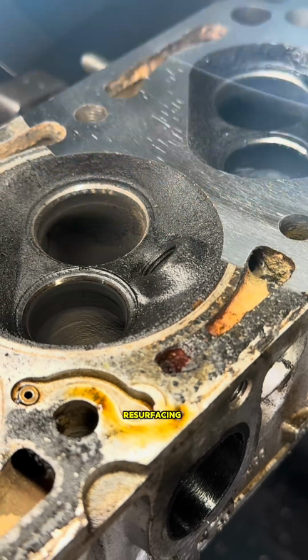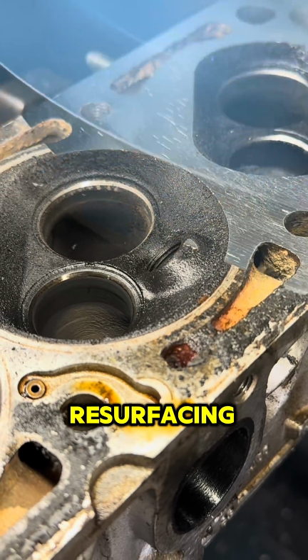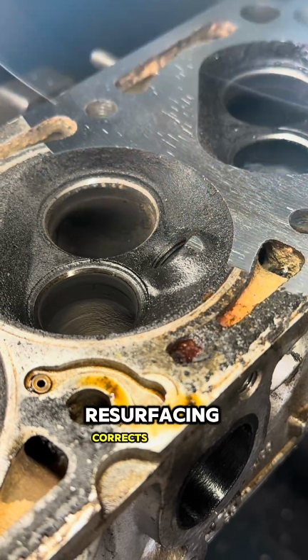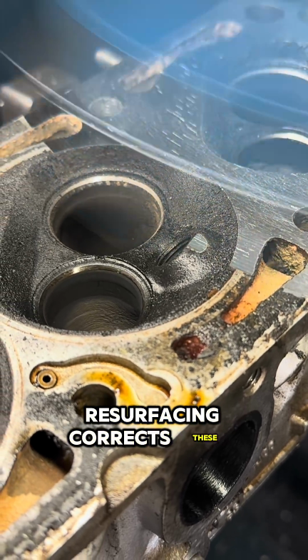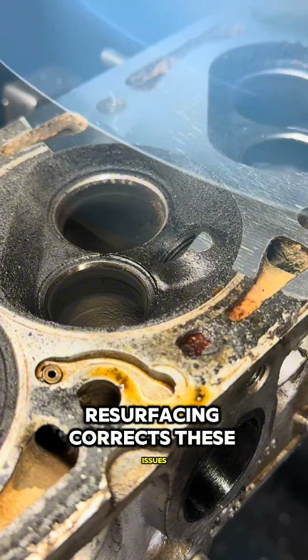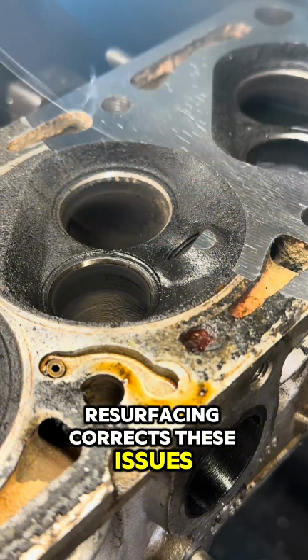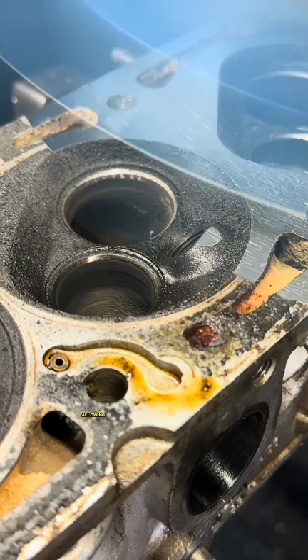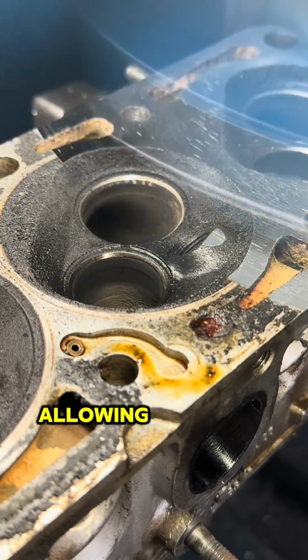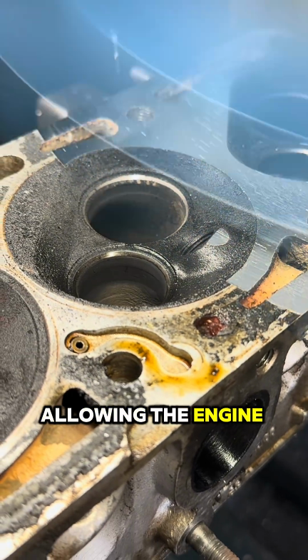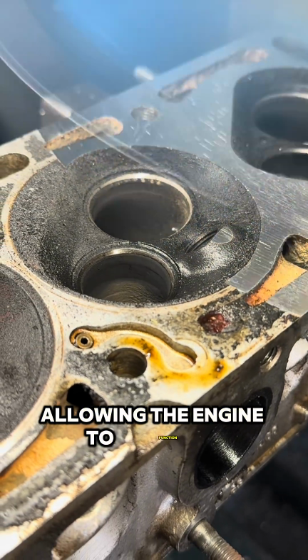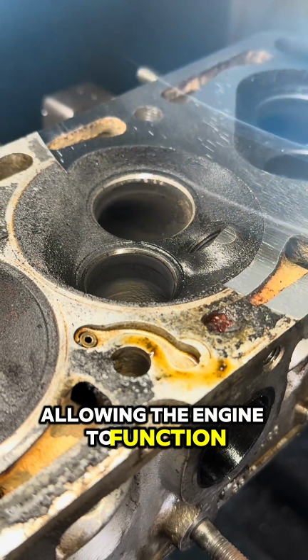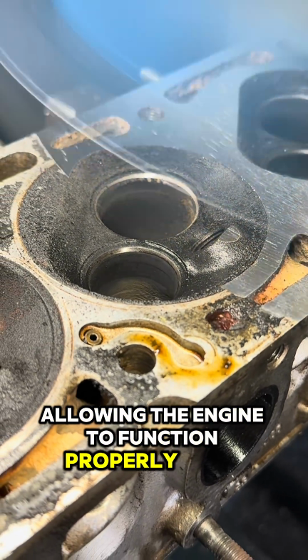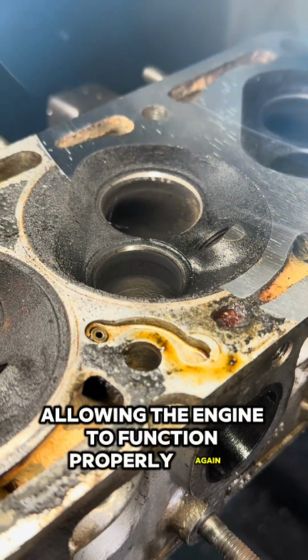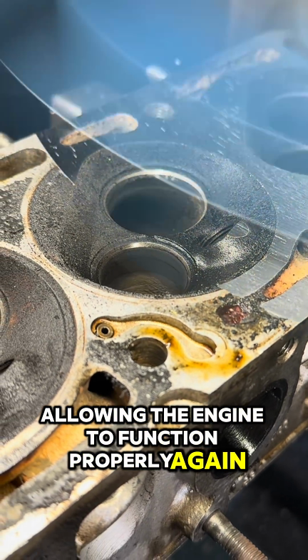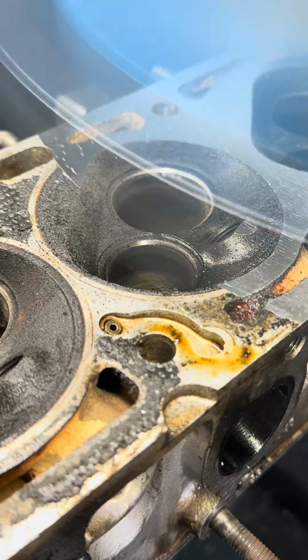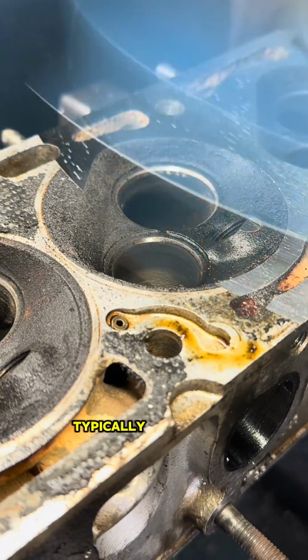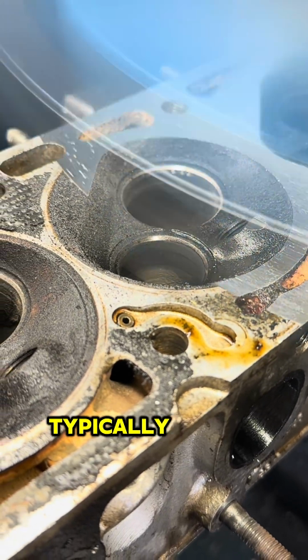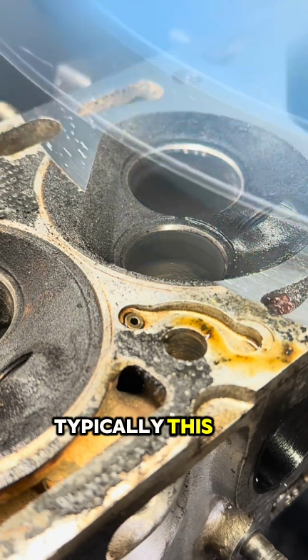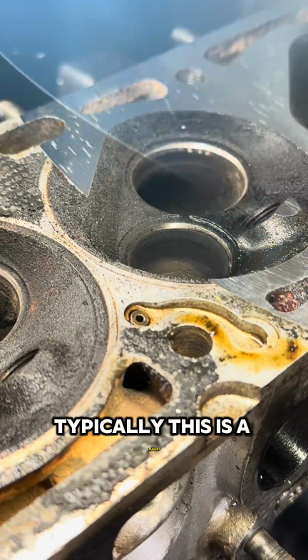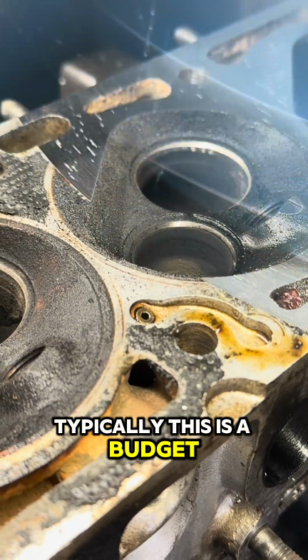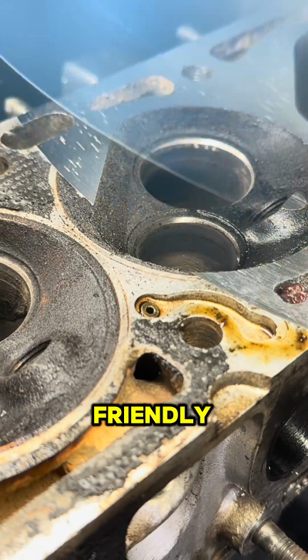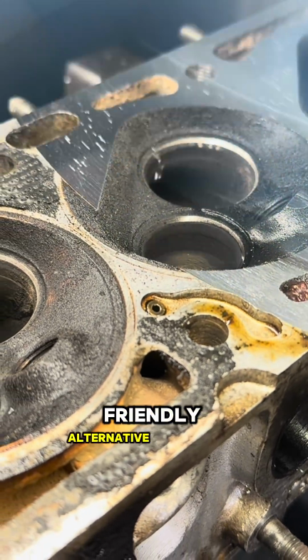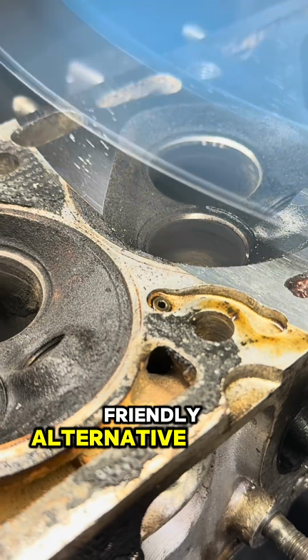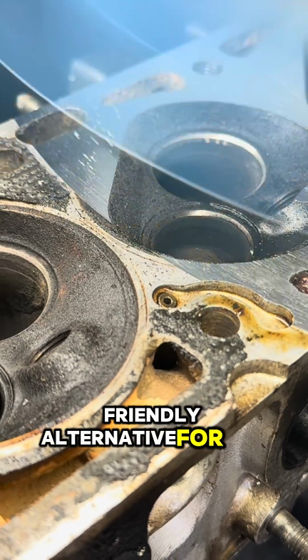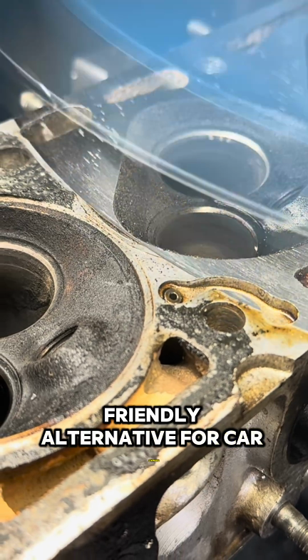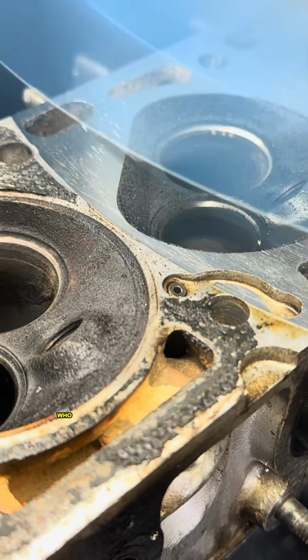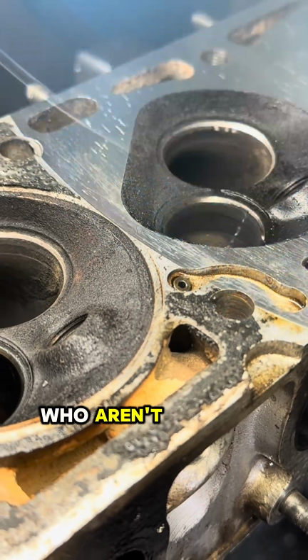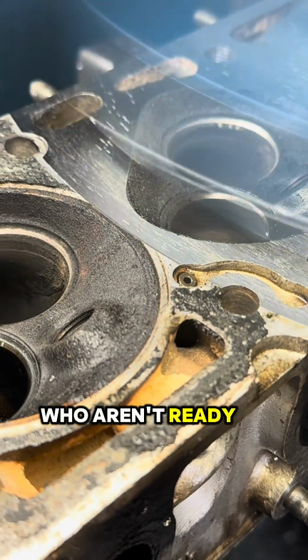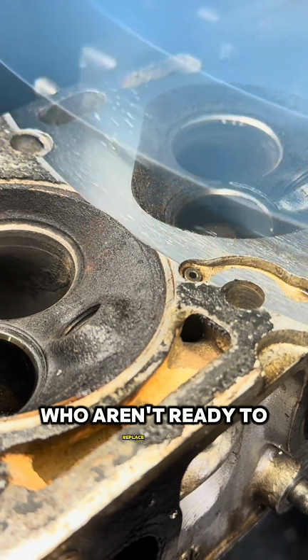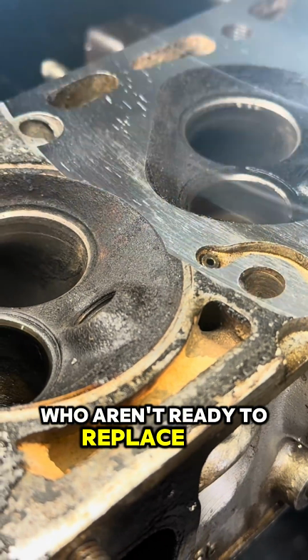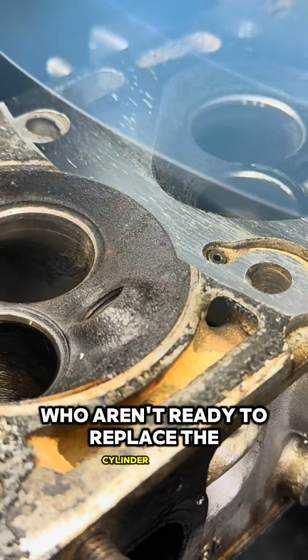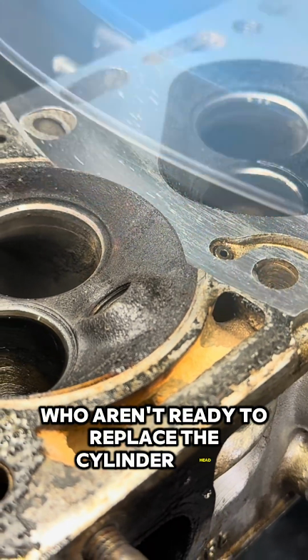Resurfacing corrects these issues, allowing the engine to function properly again. Typically, this is a budget-friendly alternative for car owners who aren't ready to replace the cylinder head.